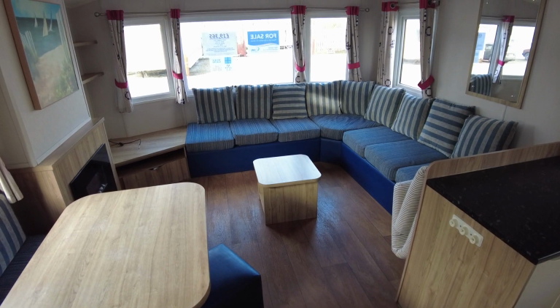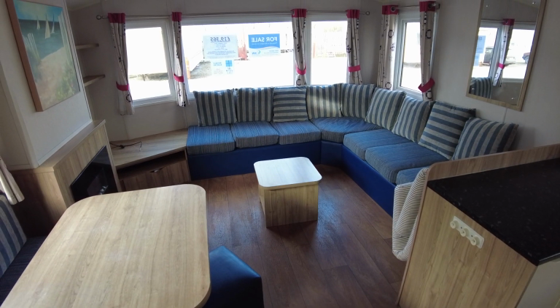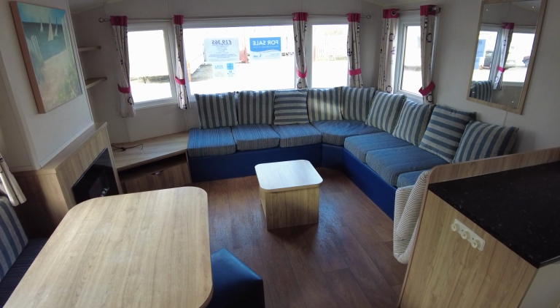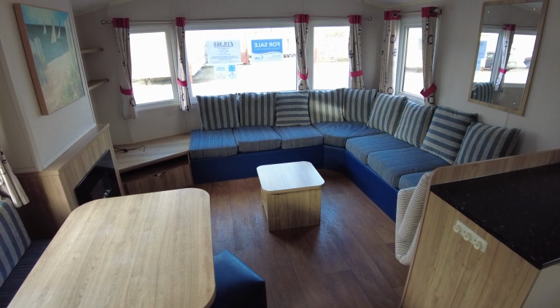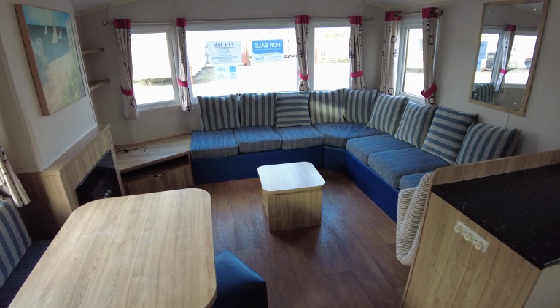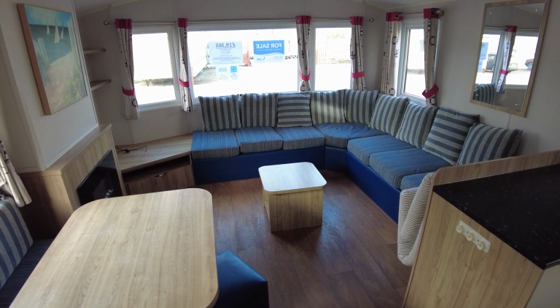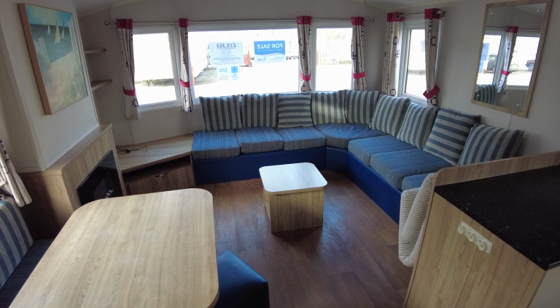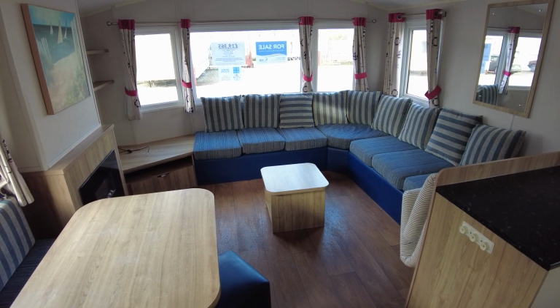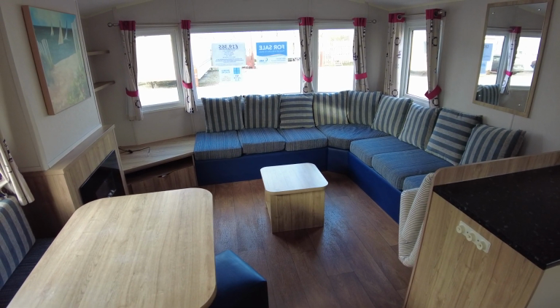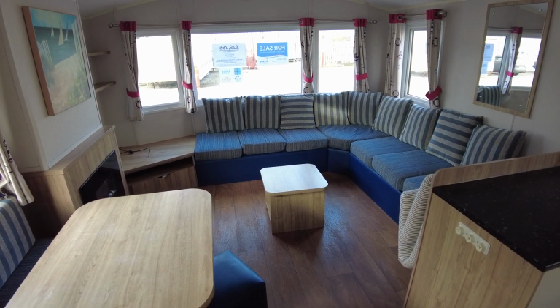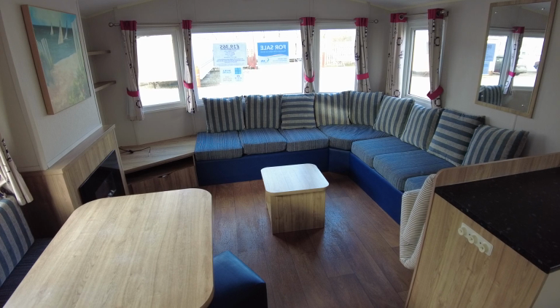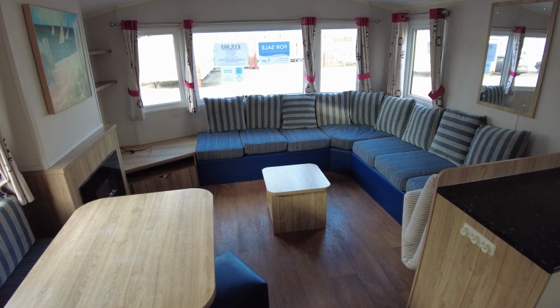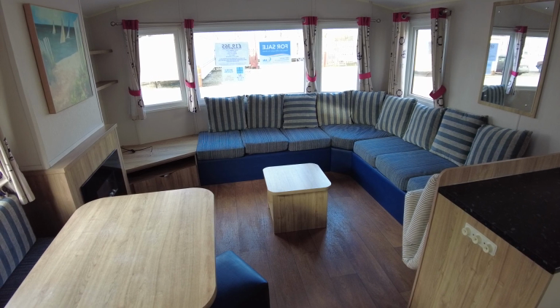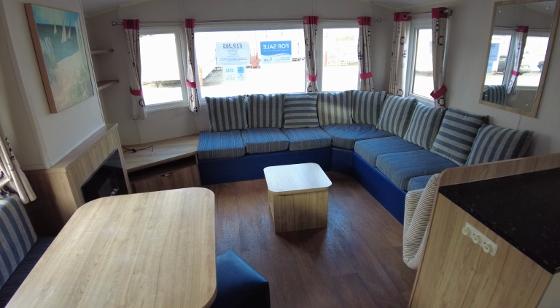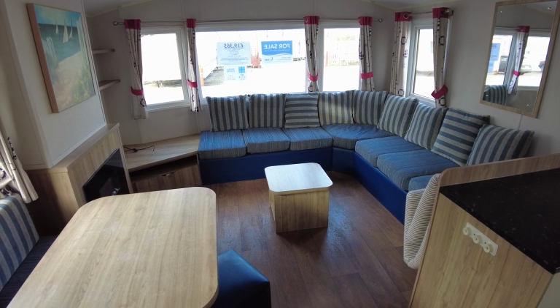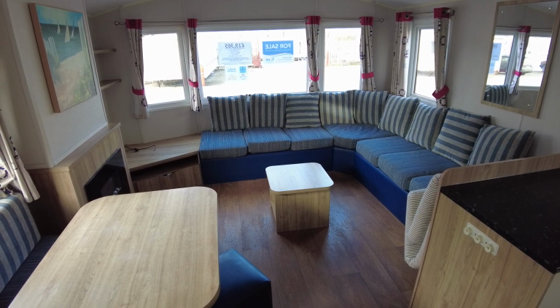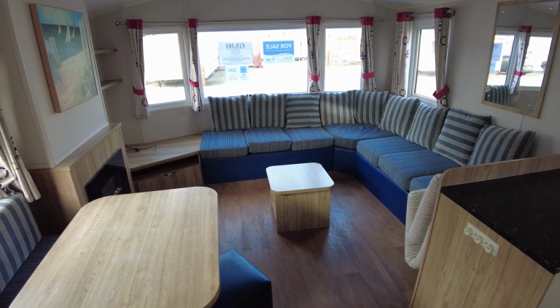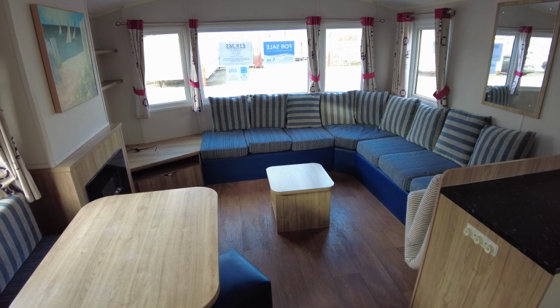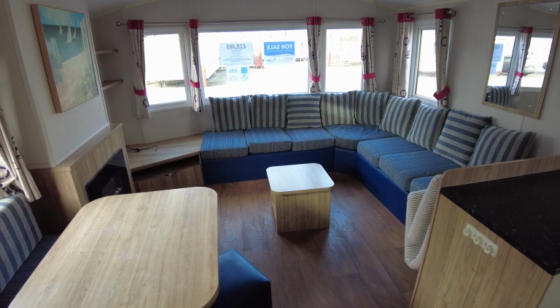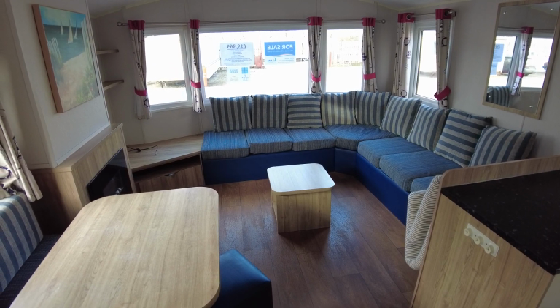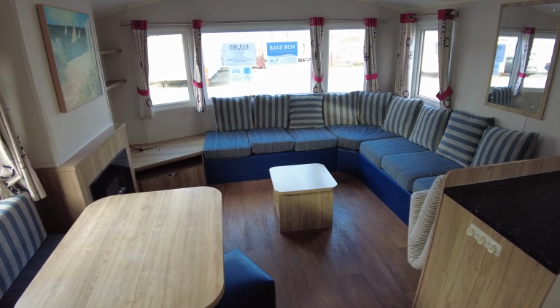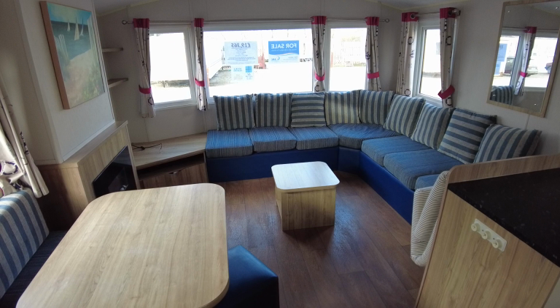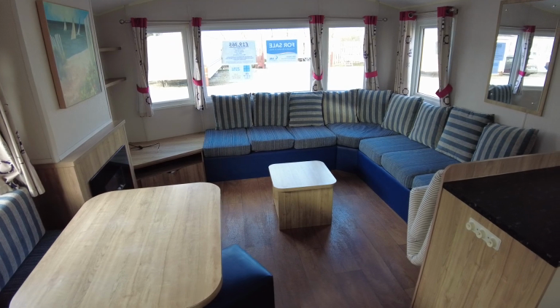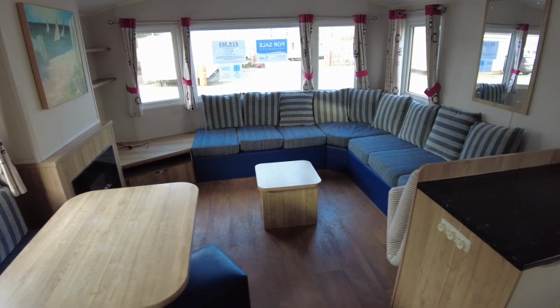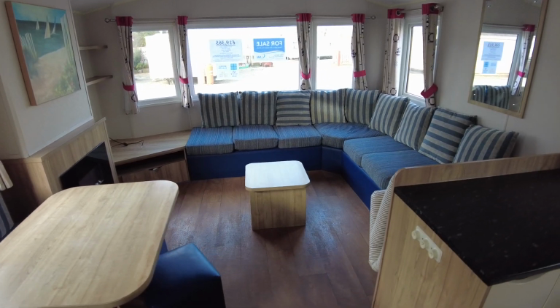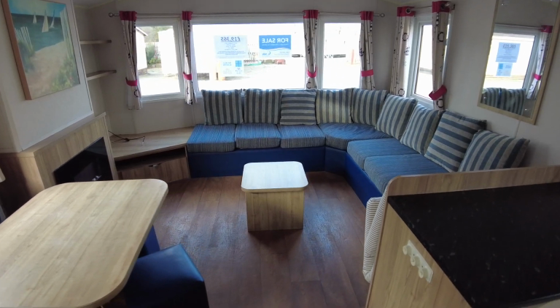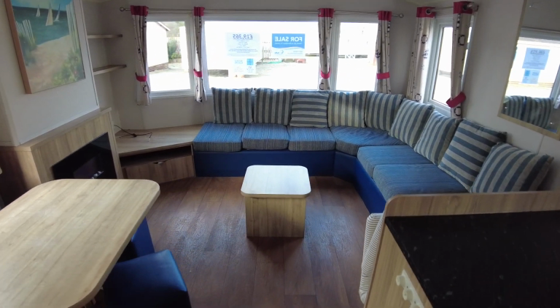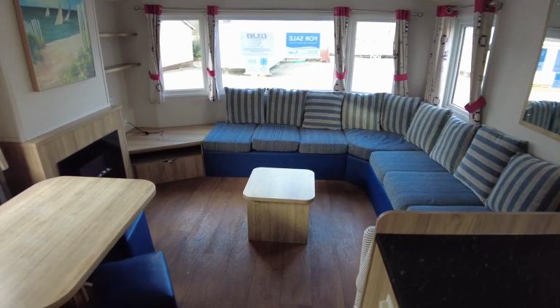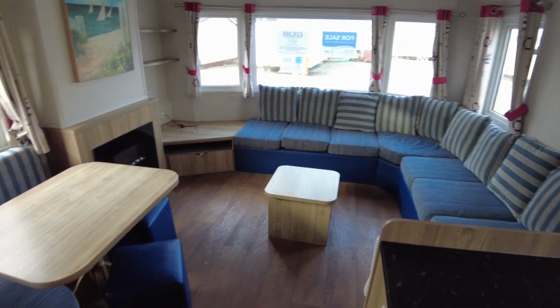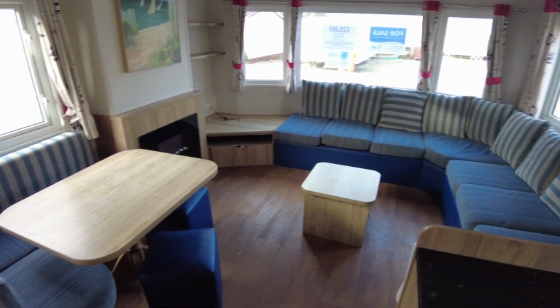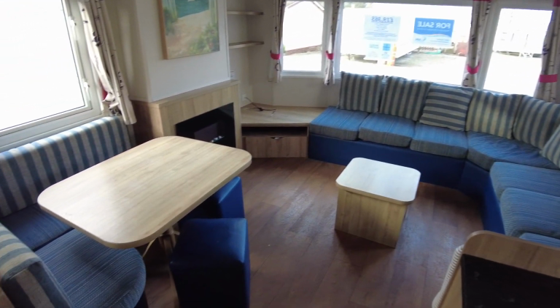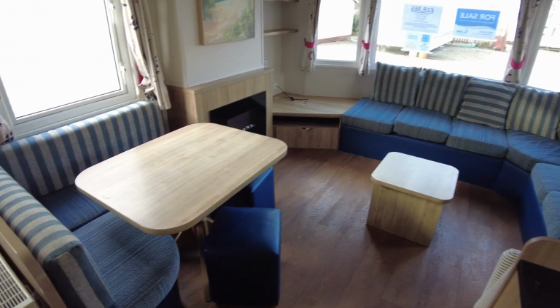Welcome to a video walkthrough of our Willoughby Rio Gold 3512 two-bed from 2015. It's got double glazing and gas central heating. We'll have a little wander around and show you the layout and a few bits and pieces.